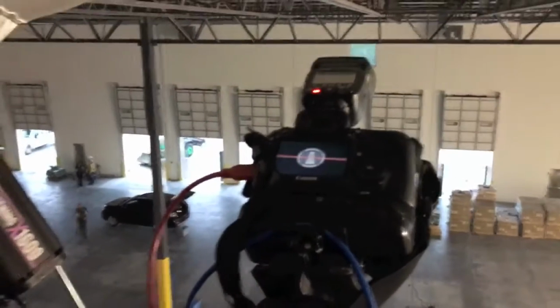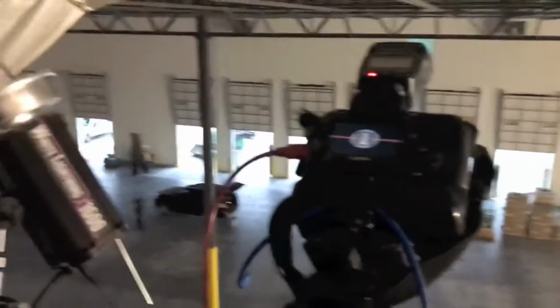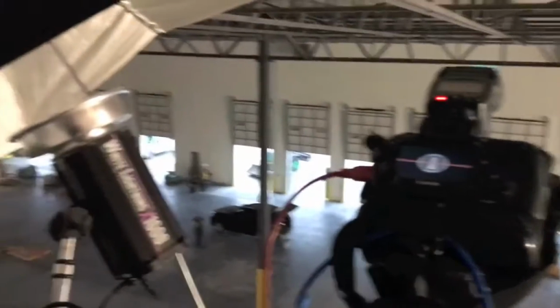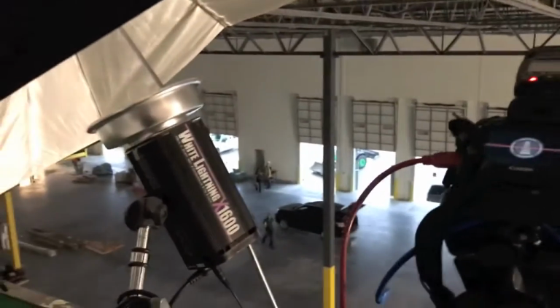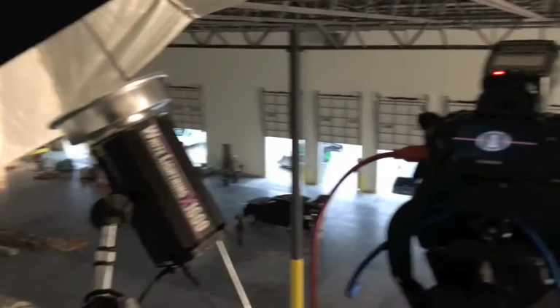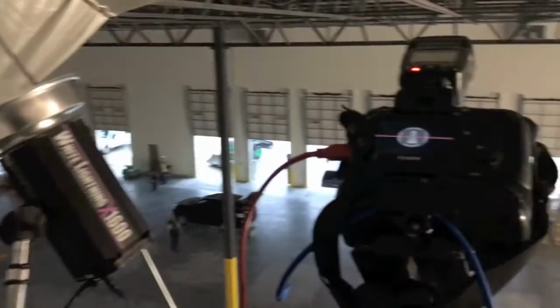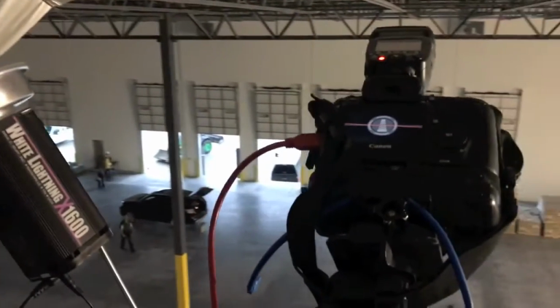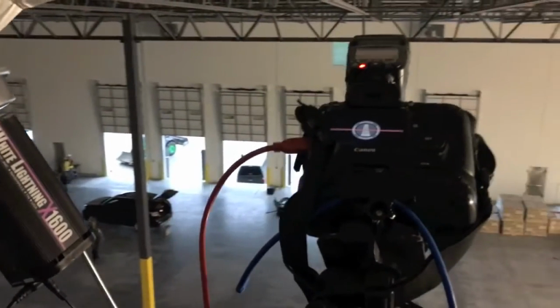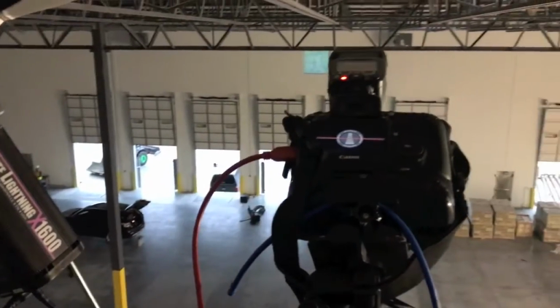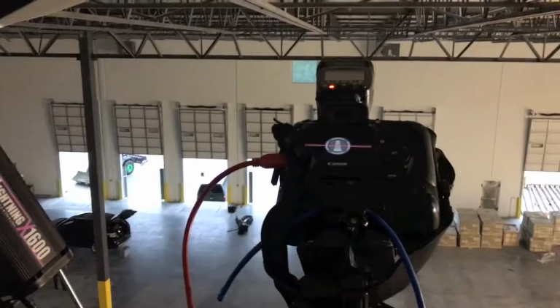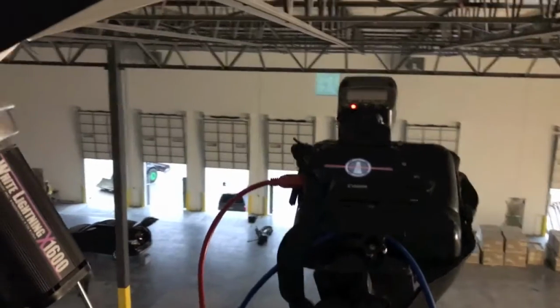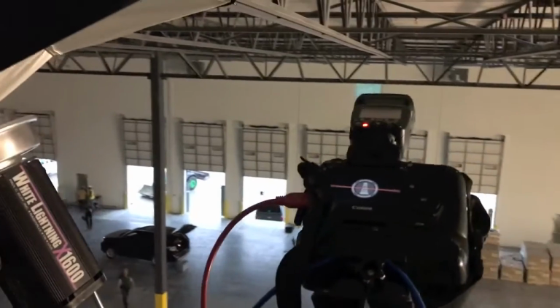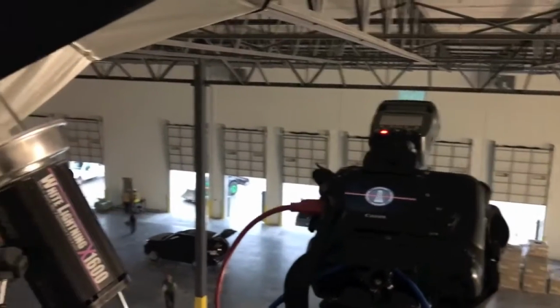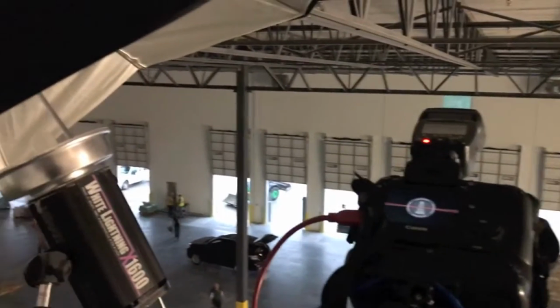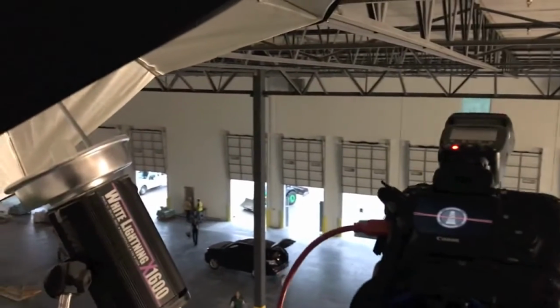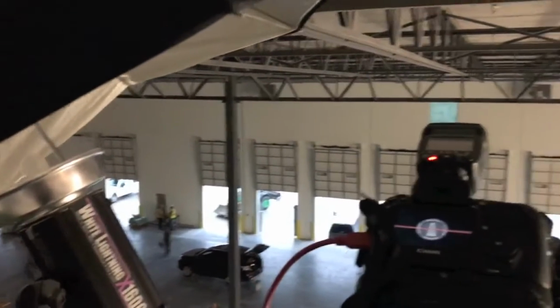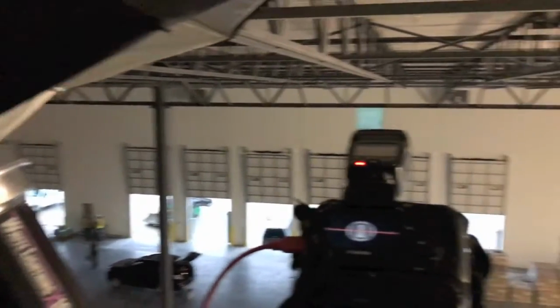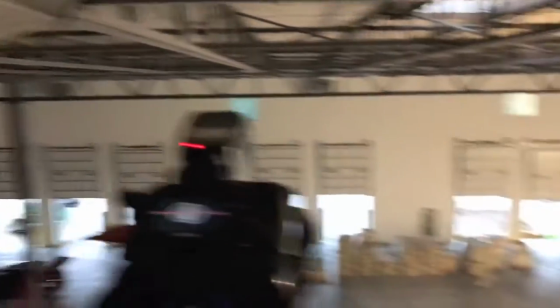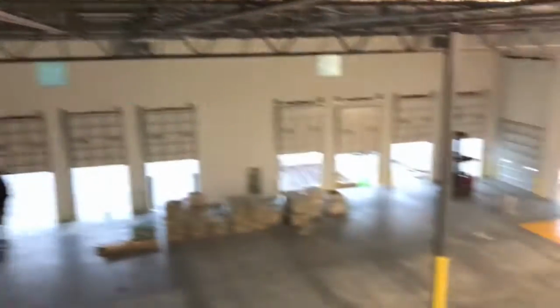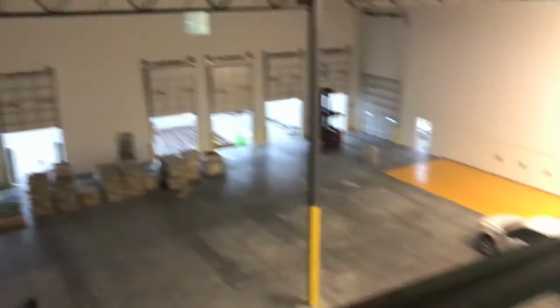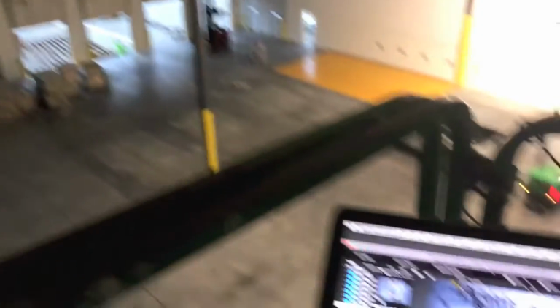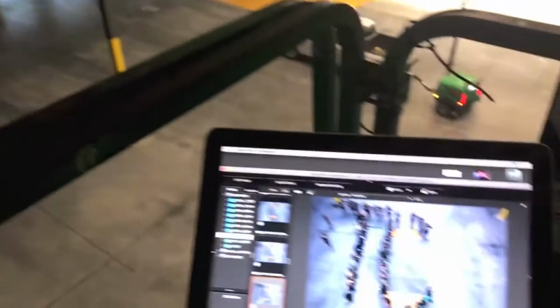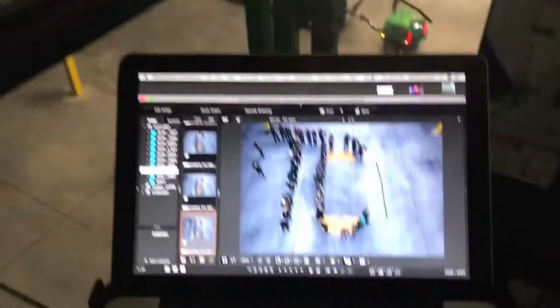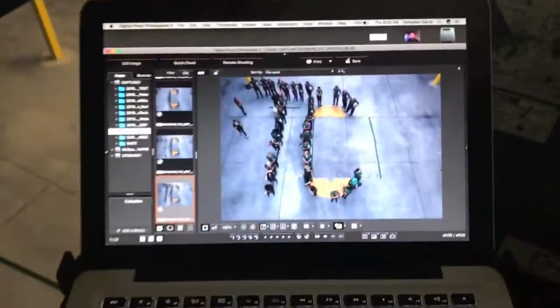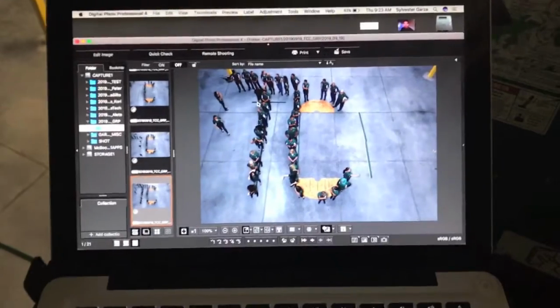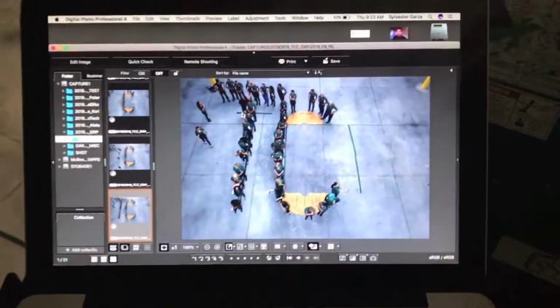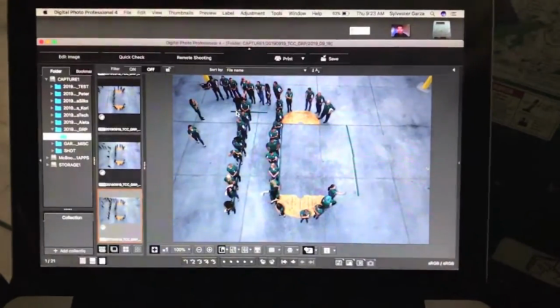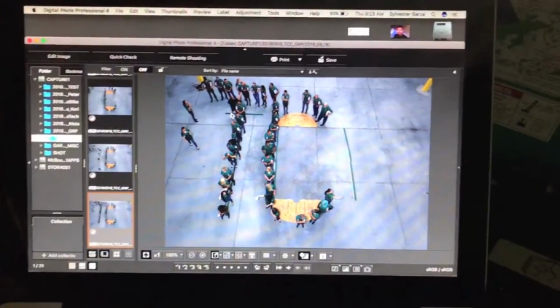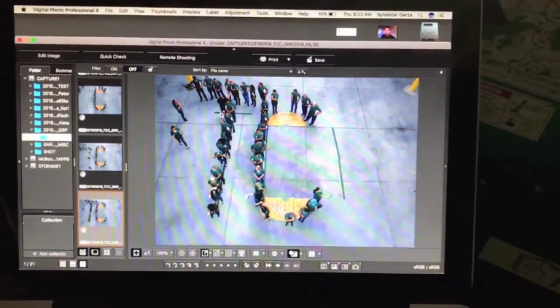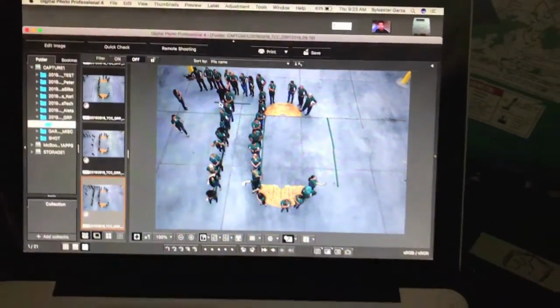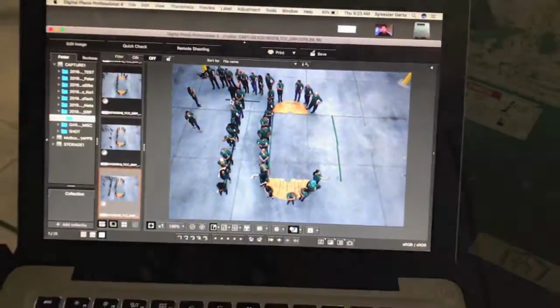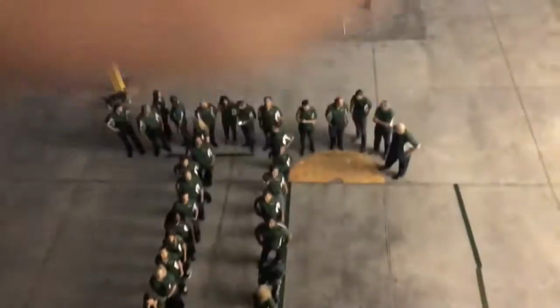We're in a brand new warehouse without electricity — we're working off batteries and generators. The objective is to photograph a group of 60 people in the shape of three letters: T as in Tom, C as in Charlie, C as in Charlie.